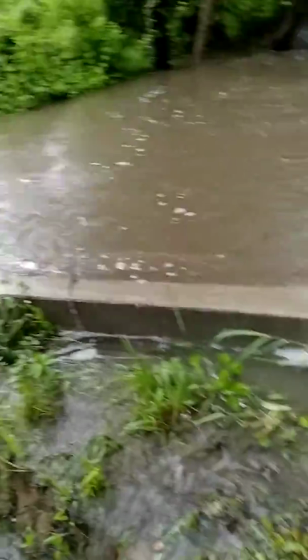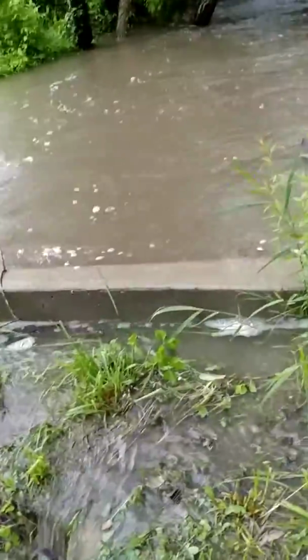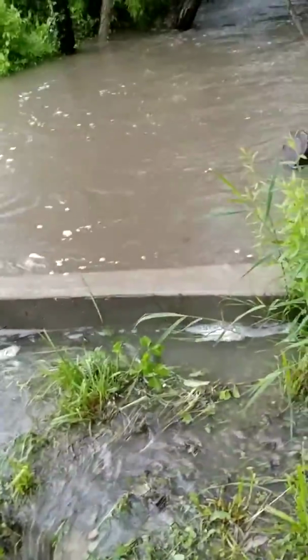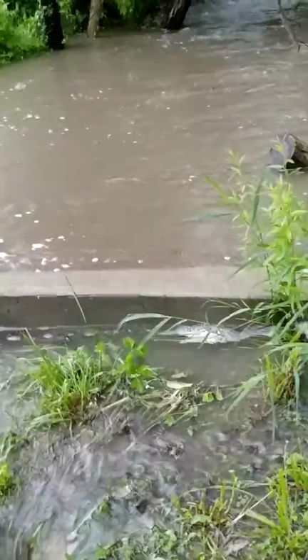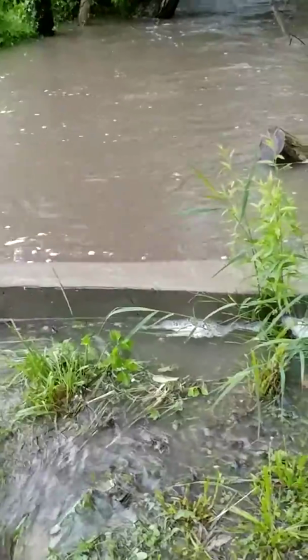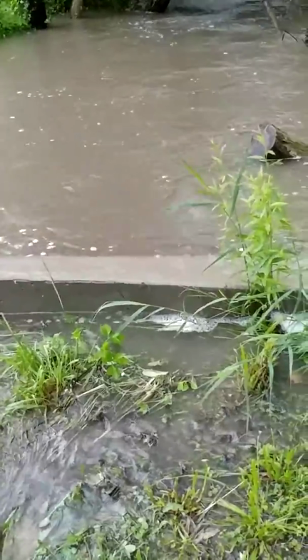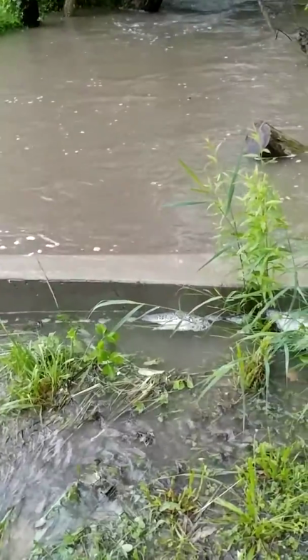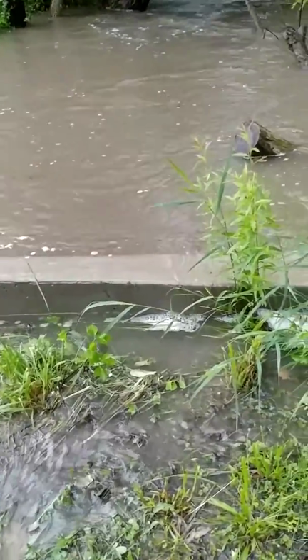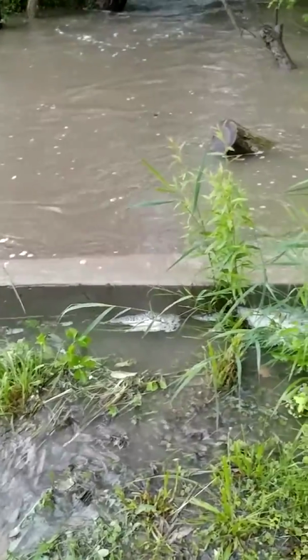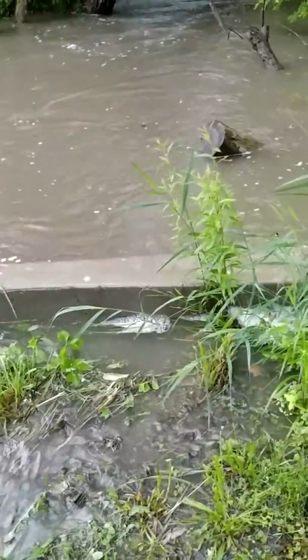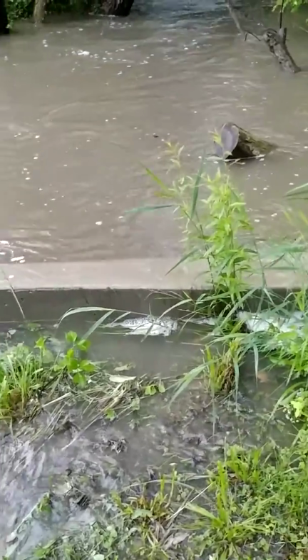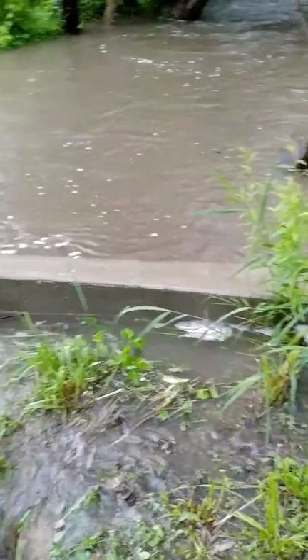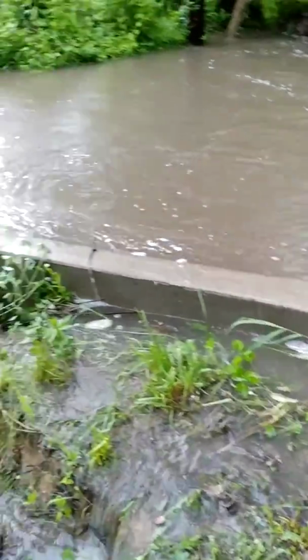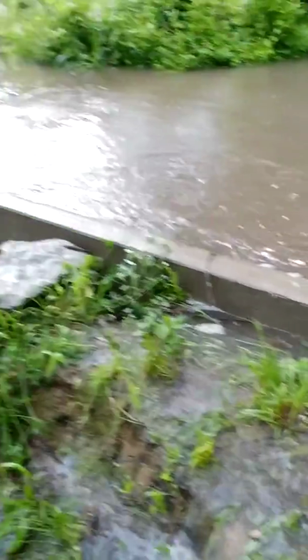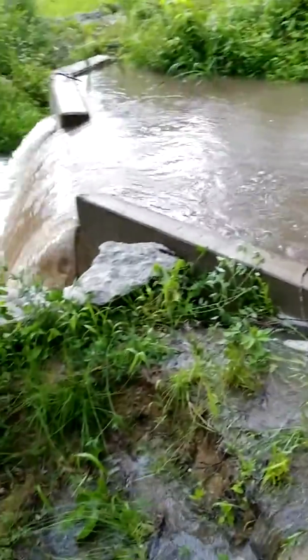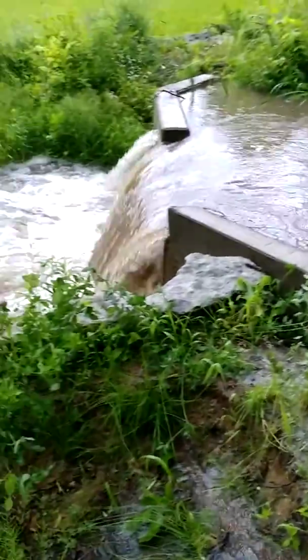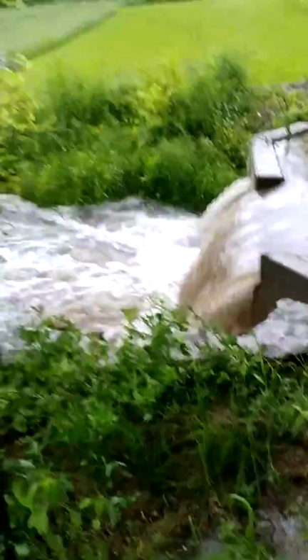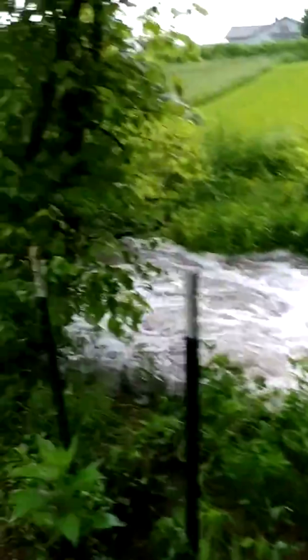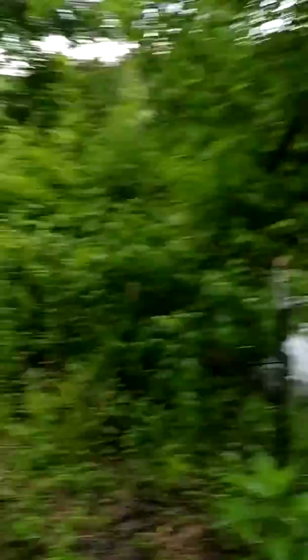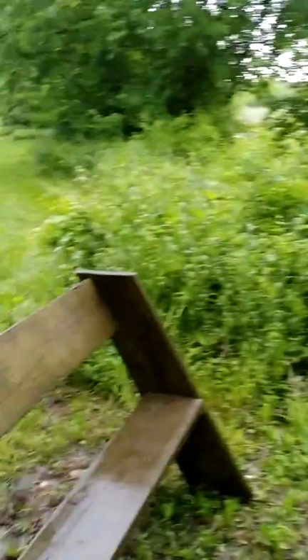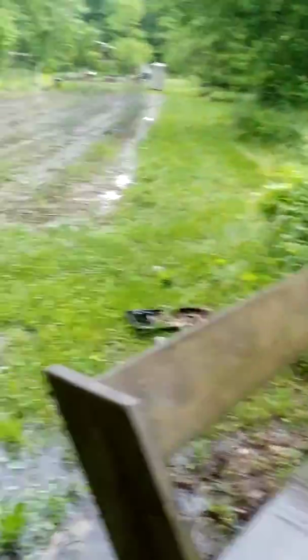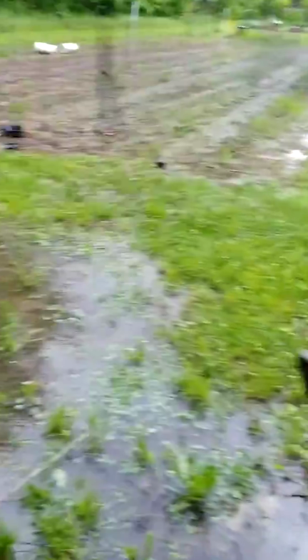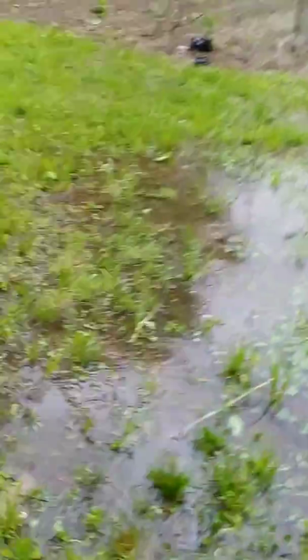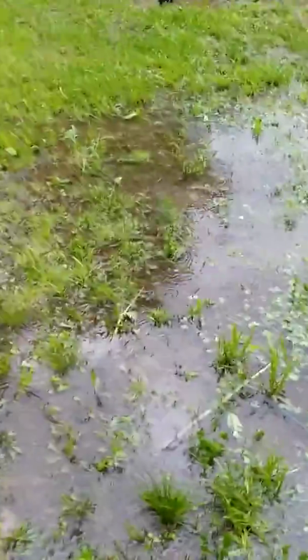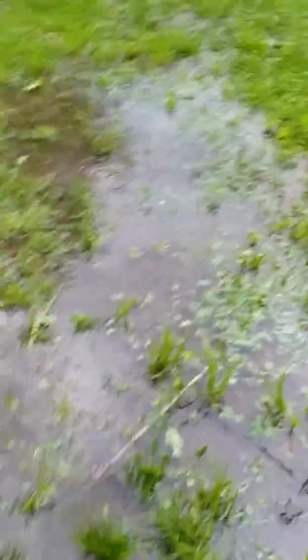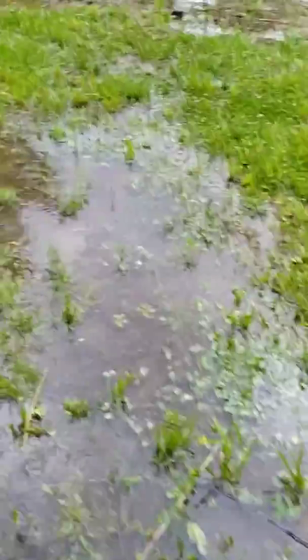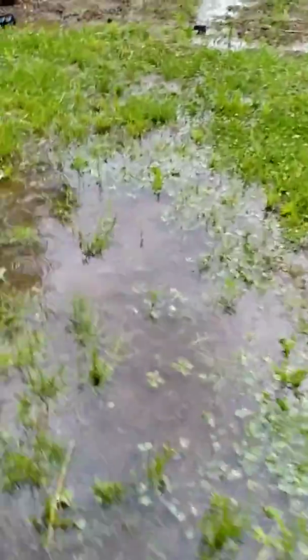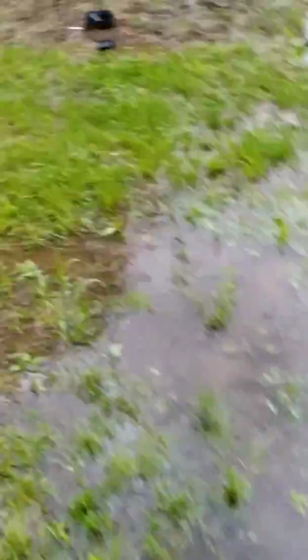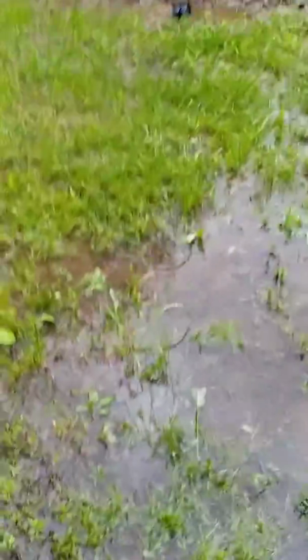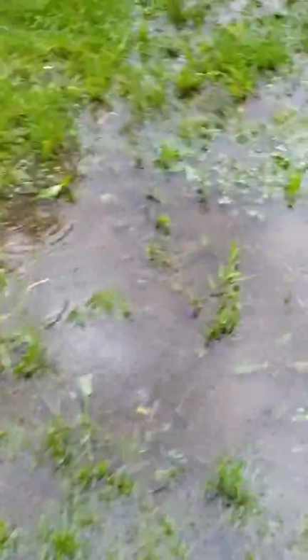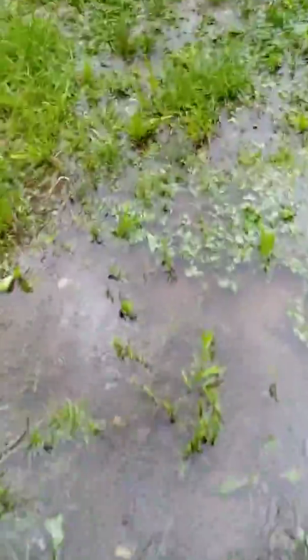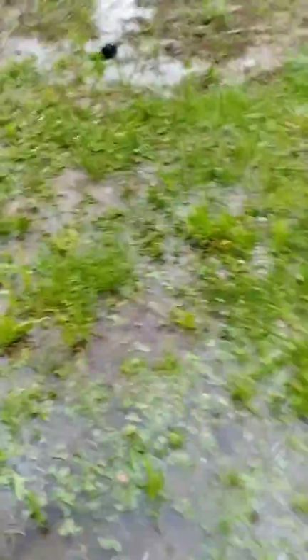That's about the most I've seen run over this — about a half inch of water. And it's still raining. I've got my waders on.